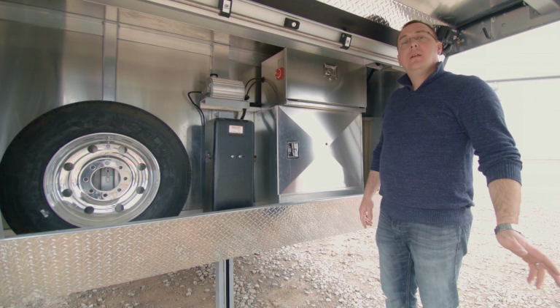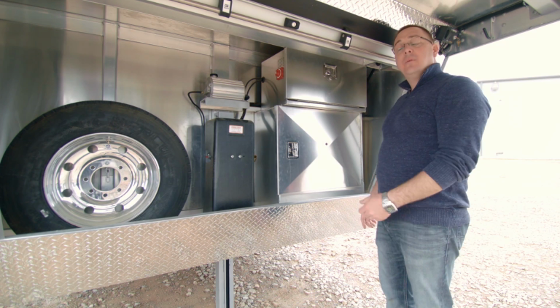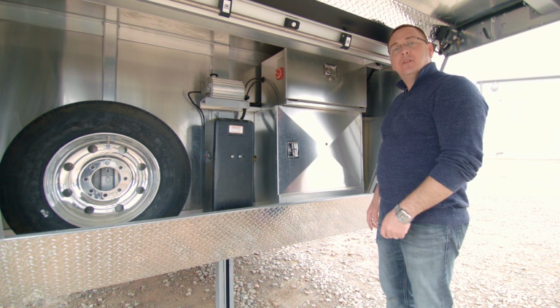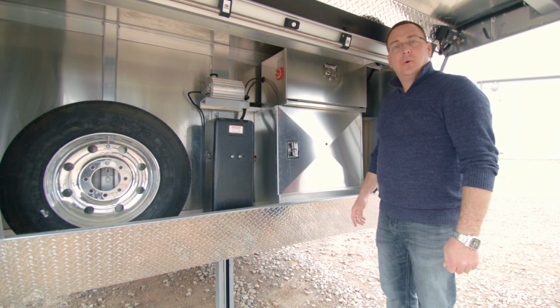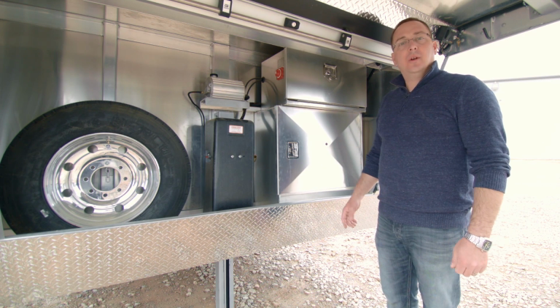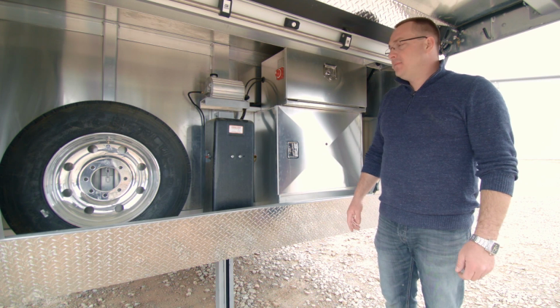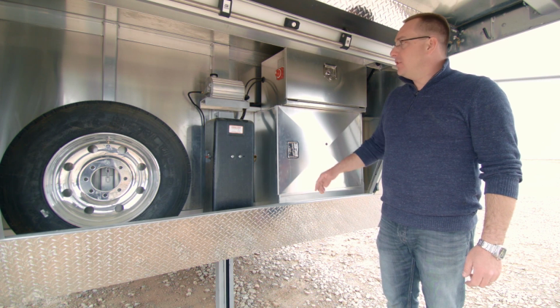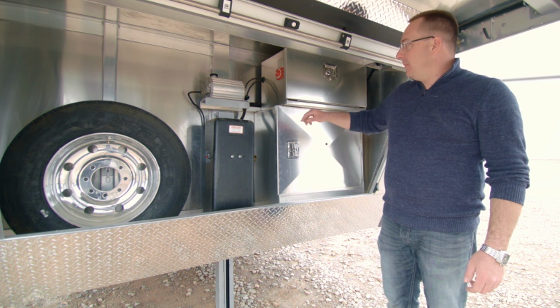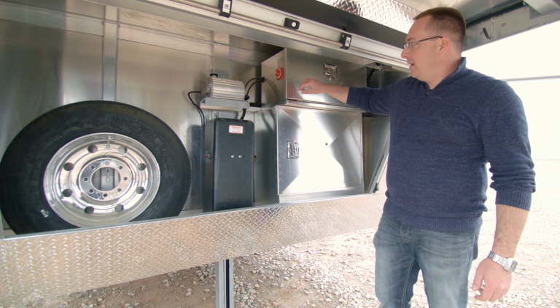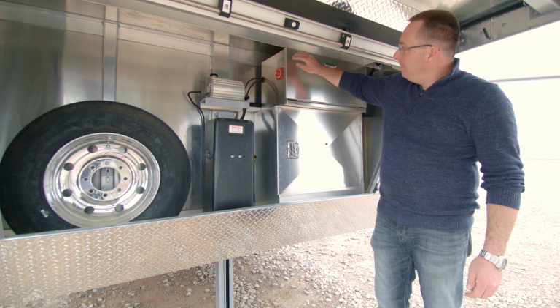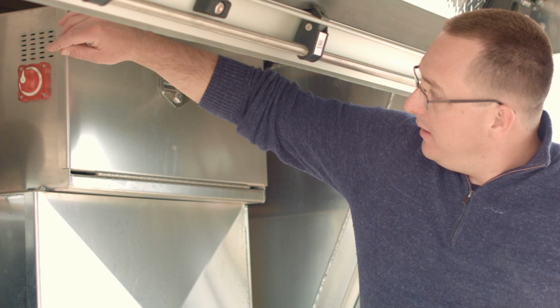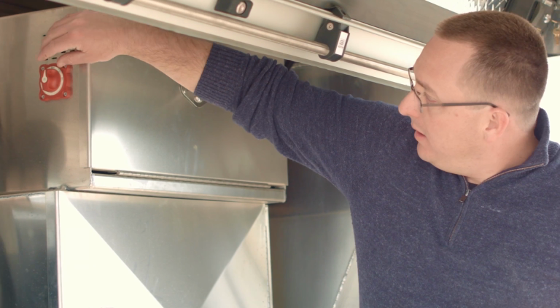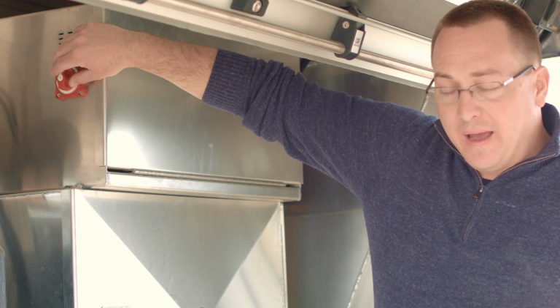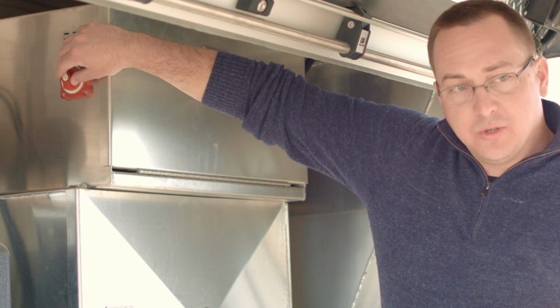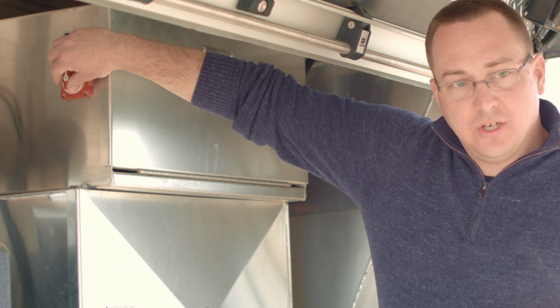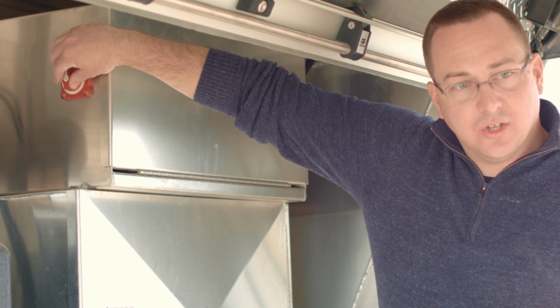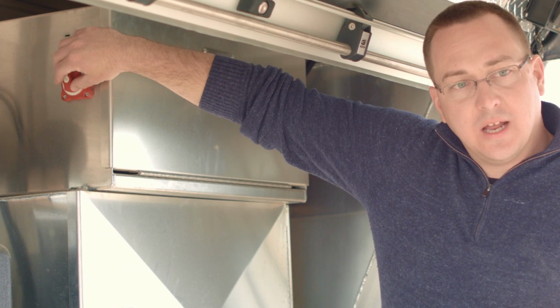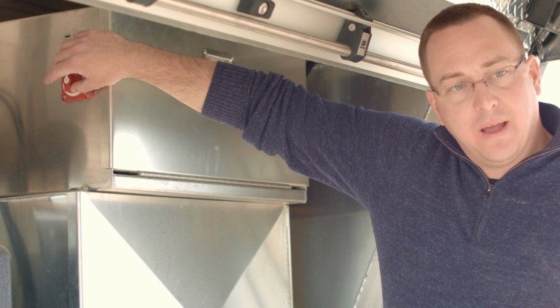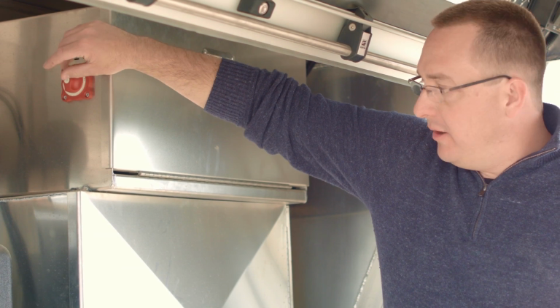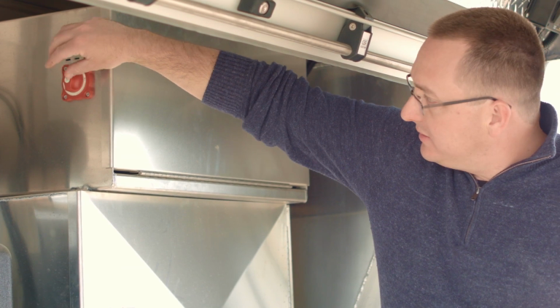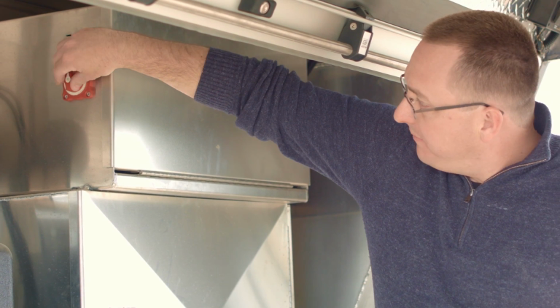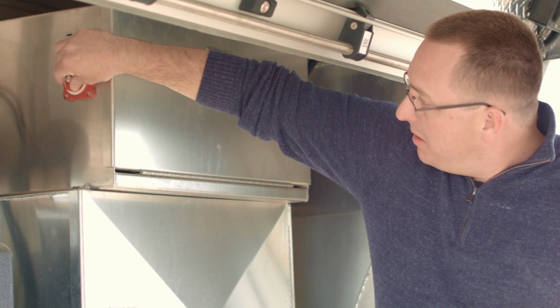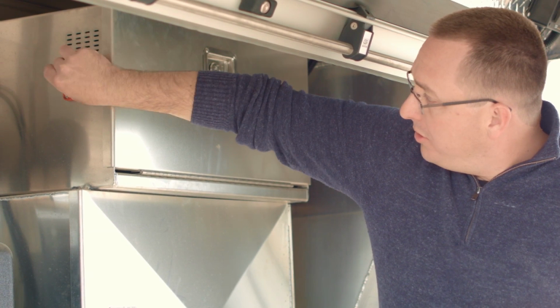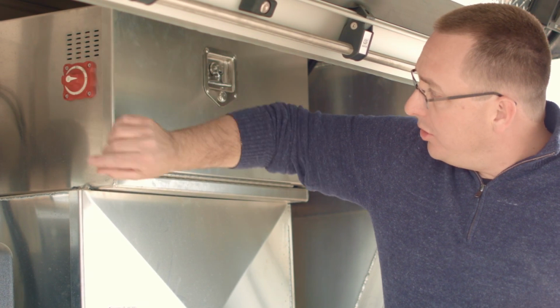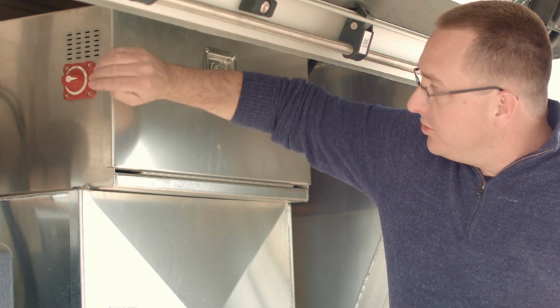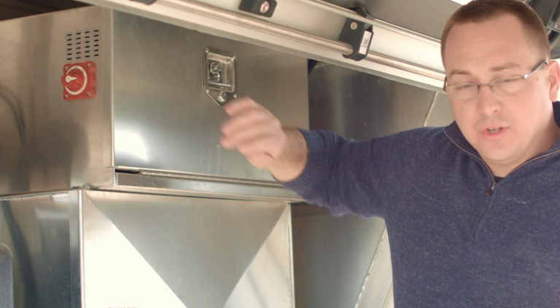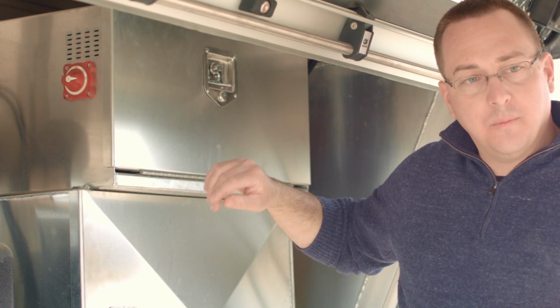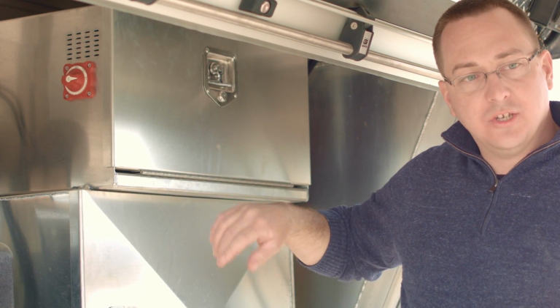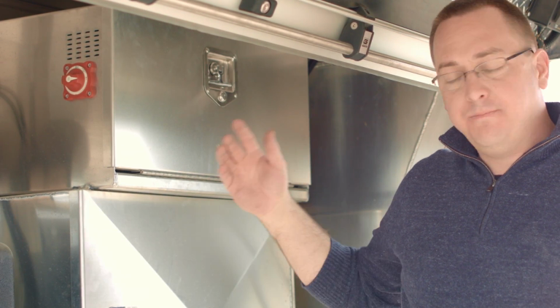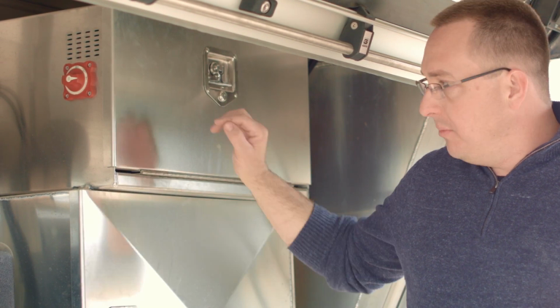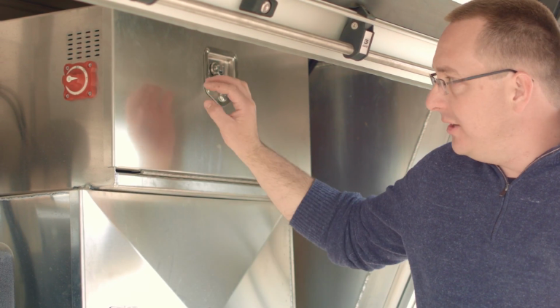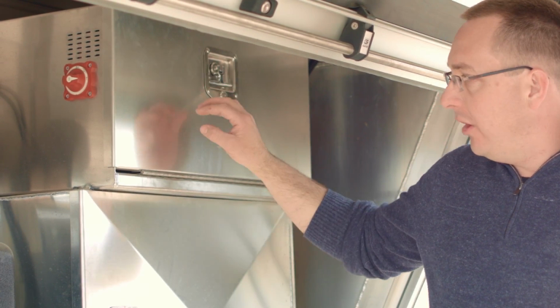Now that we've plugged your short cord in, it's time to turn the battery on. The battery switch is on the side of your battery box. Turn it horizontal to the on position, and your batteries are on.